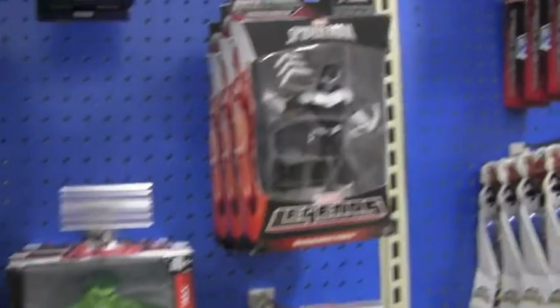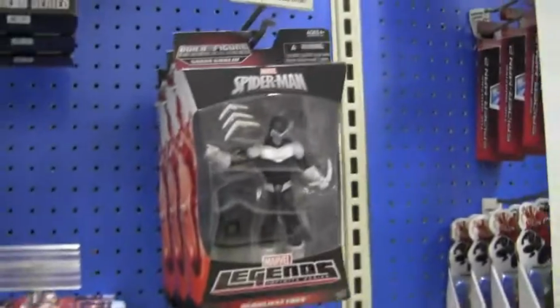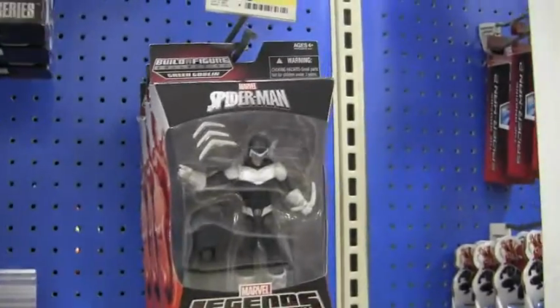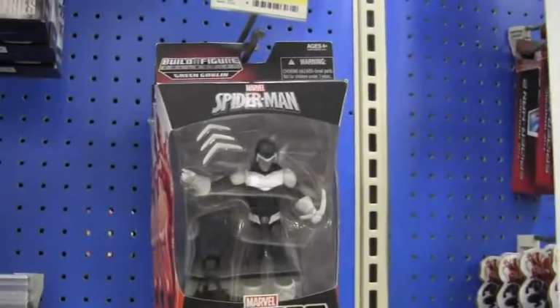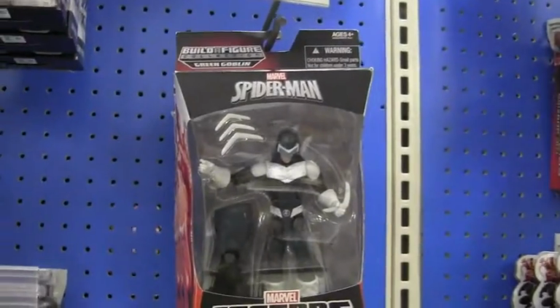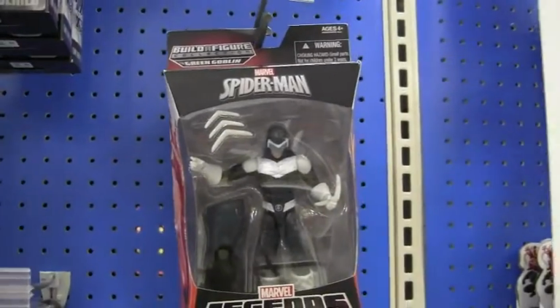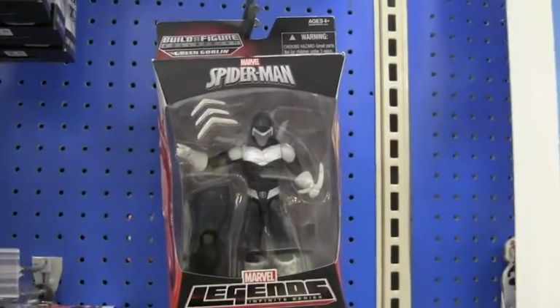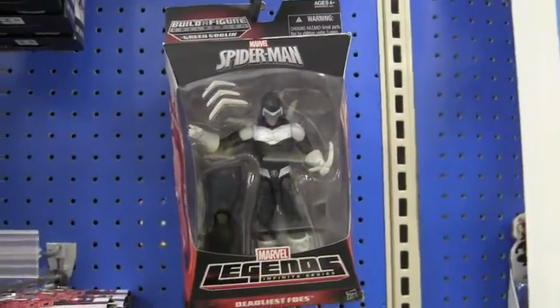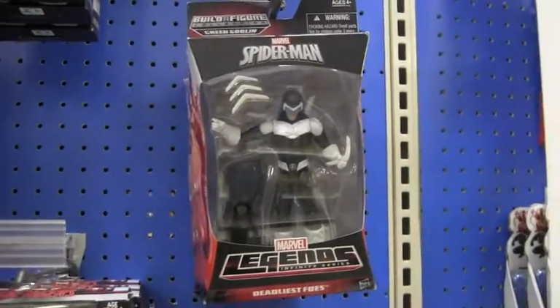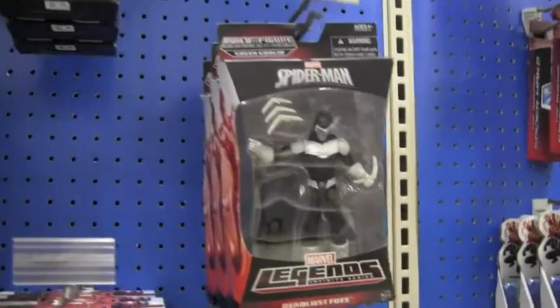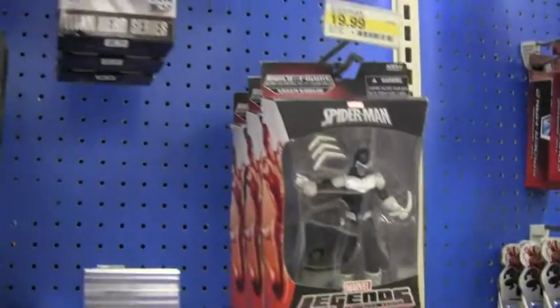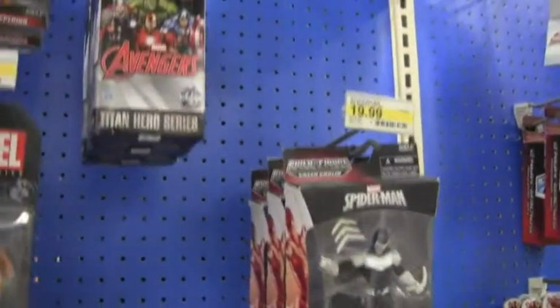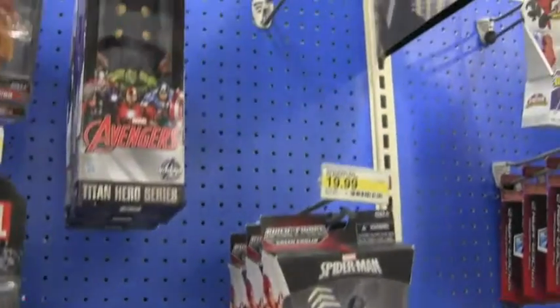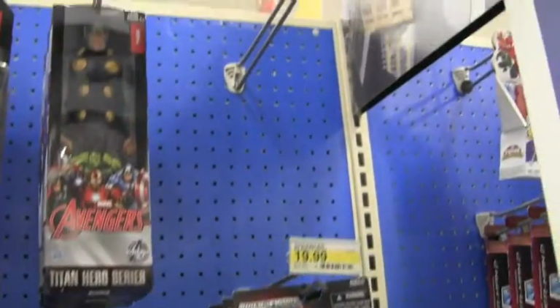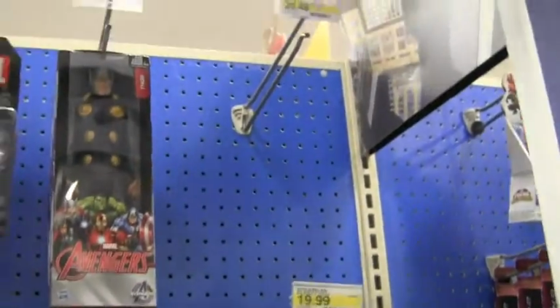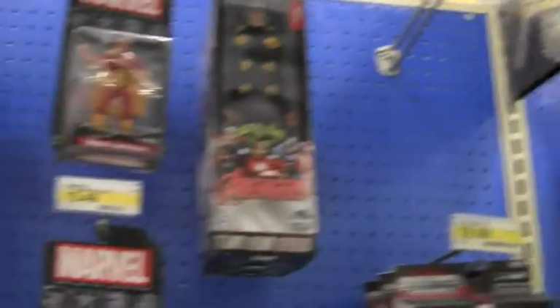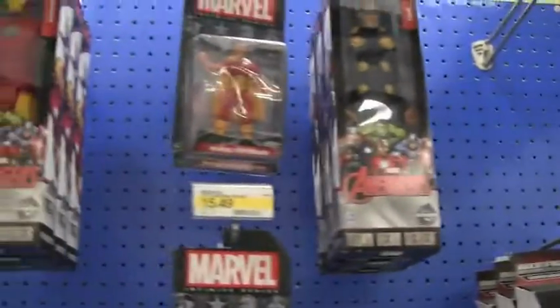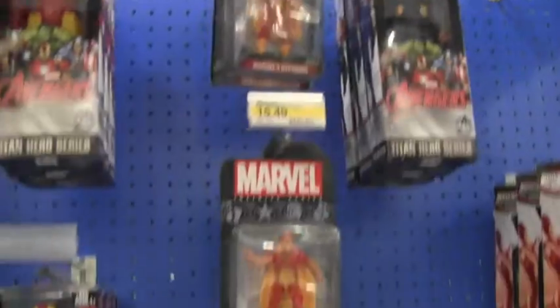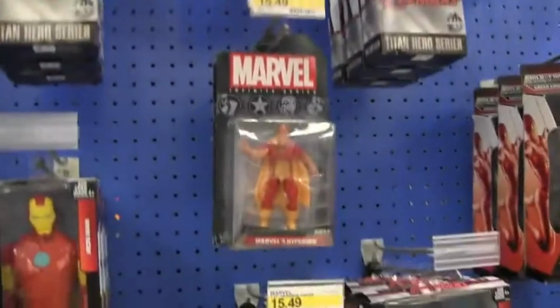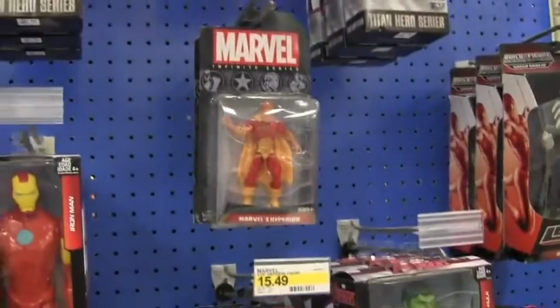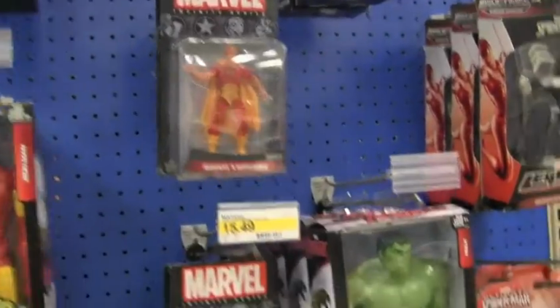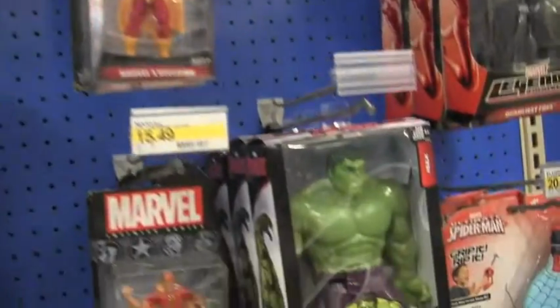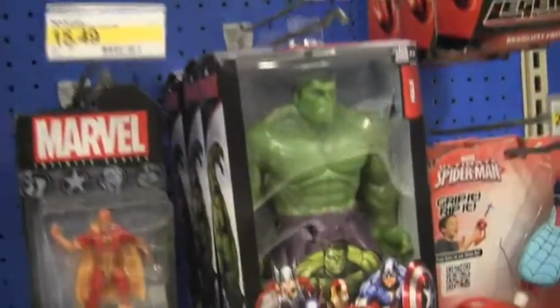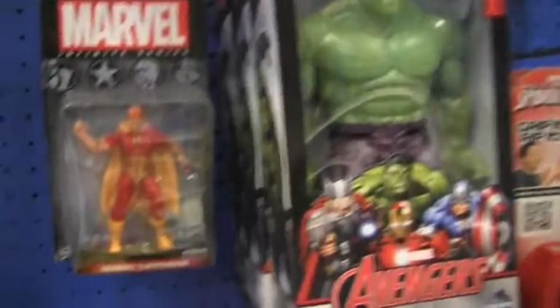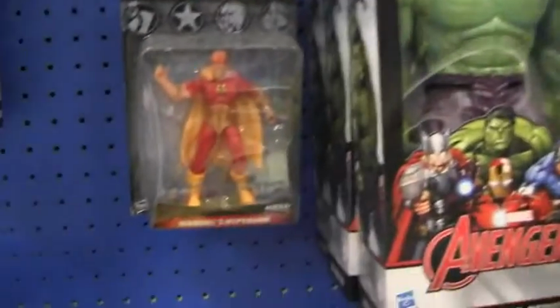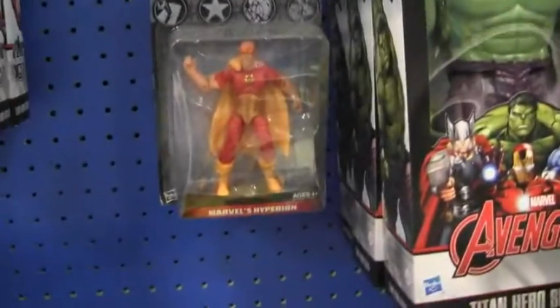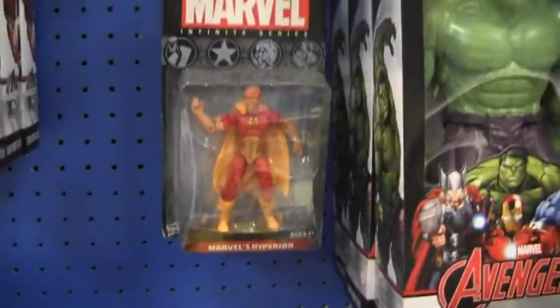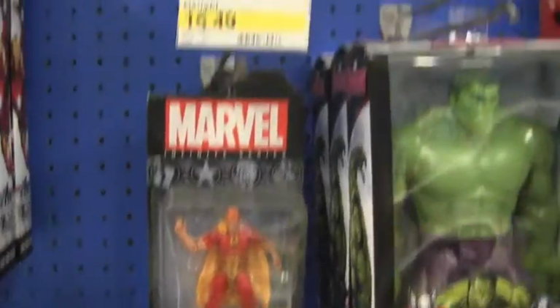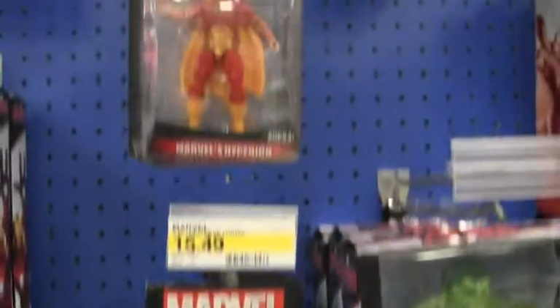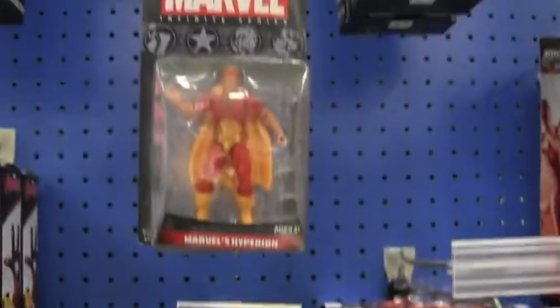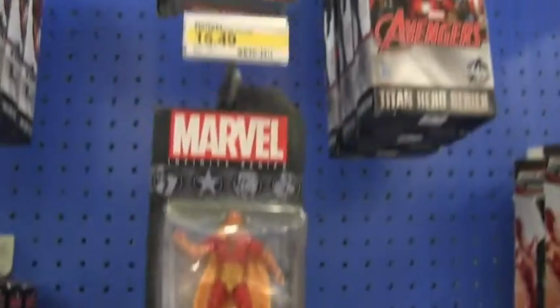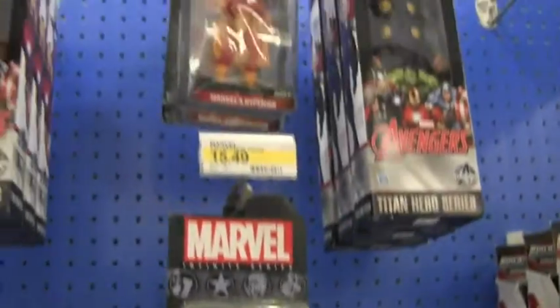Let's see. They also have the old Spider-Mans. And look, a bunch of empty bags. They have Hyperion — they have a lot of him, apparently.